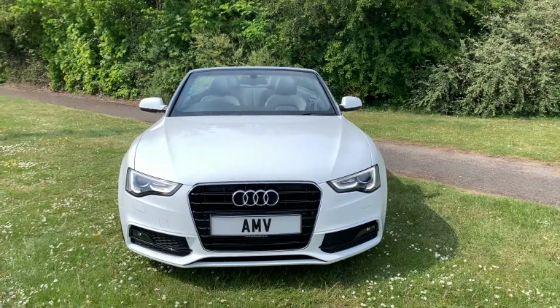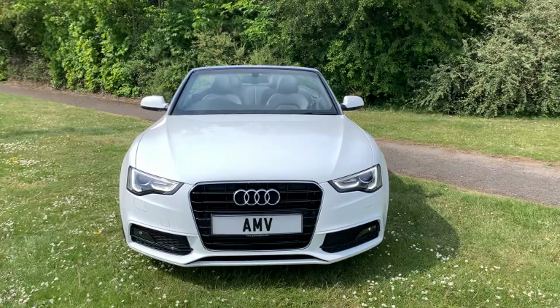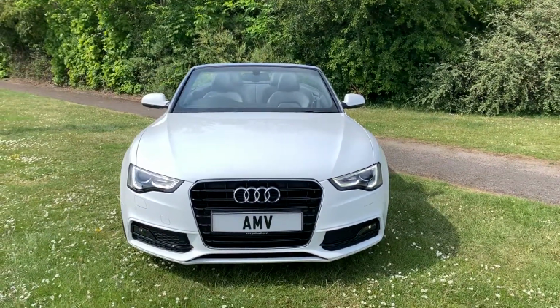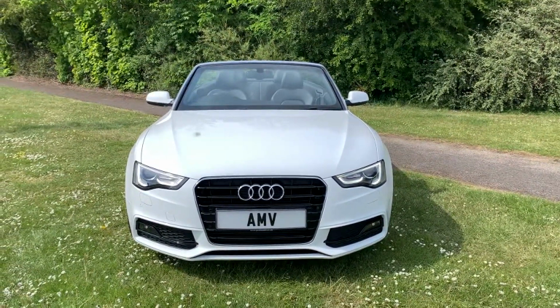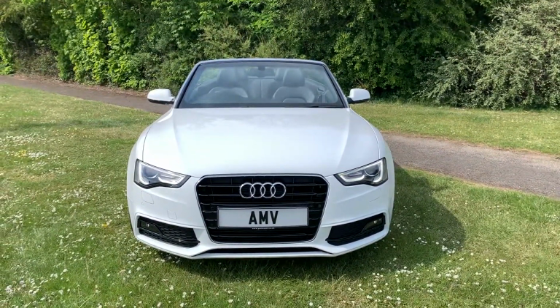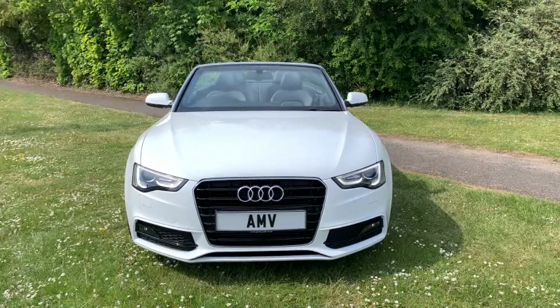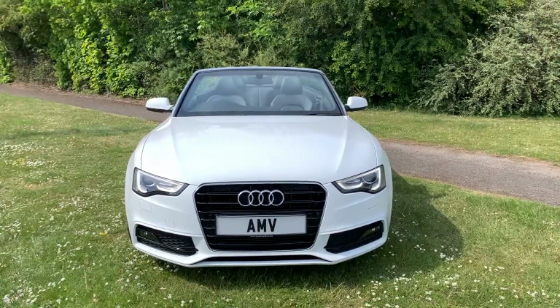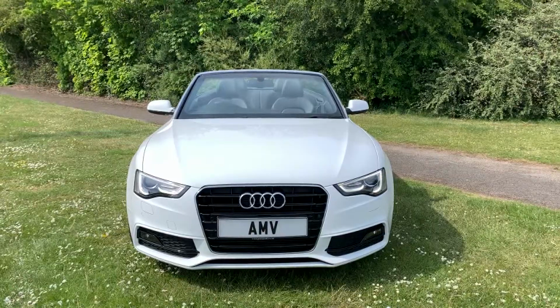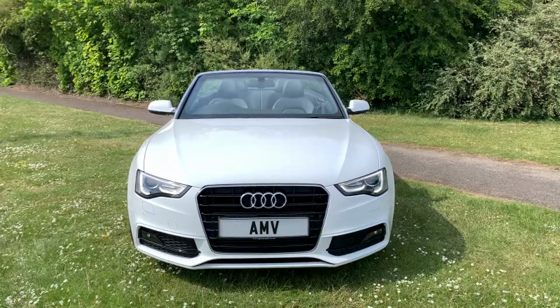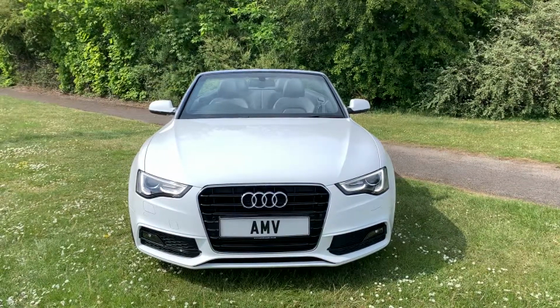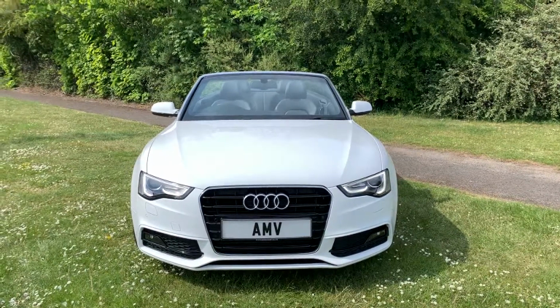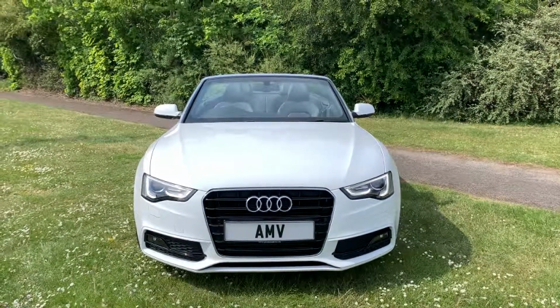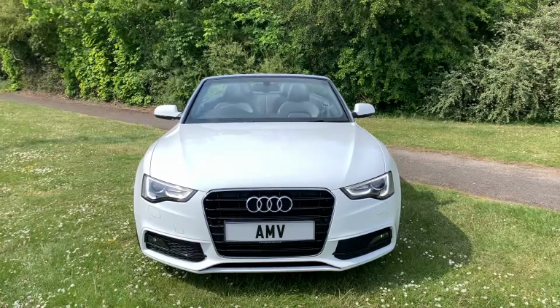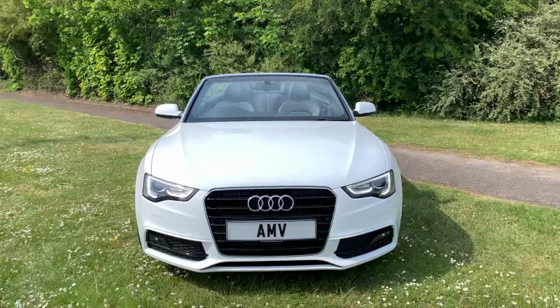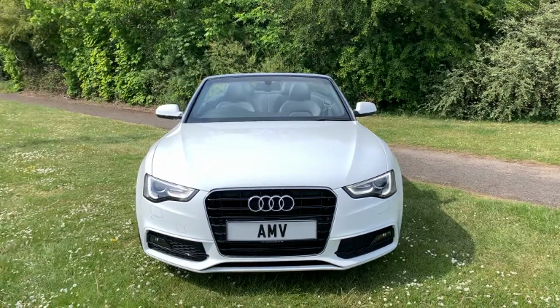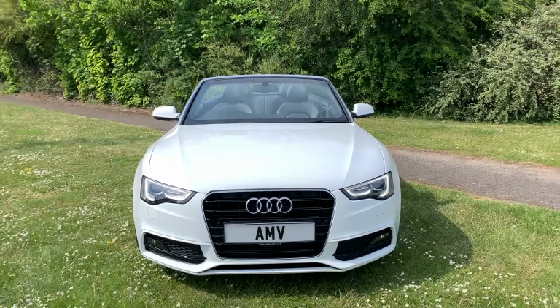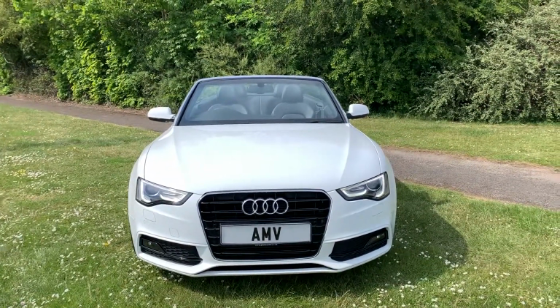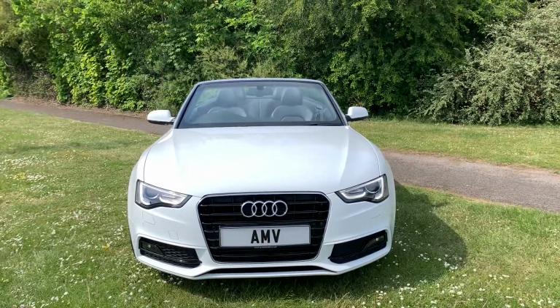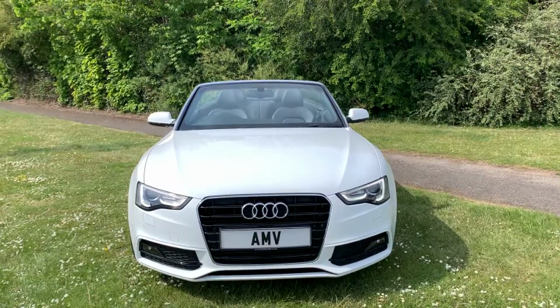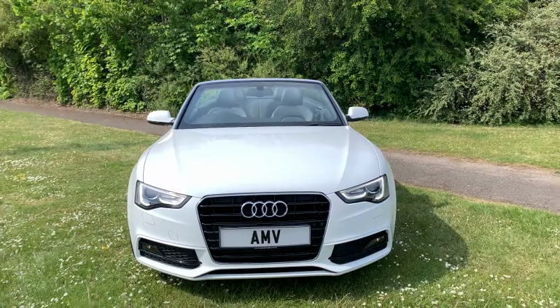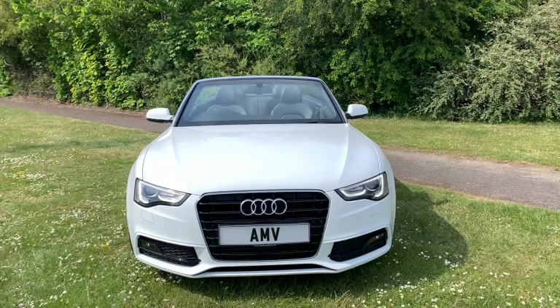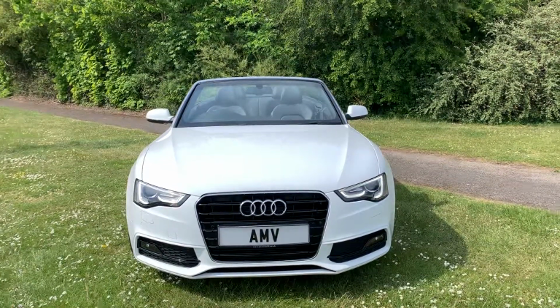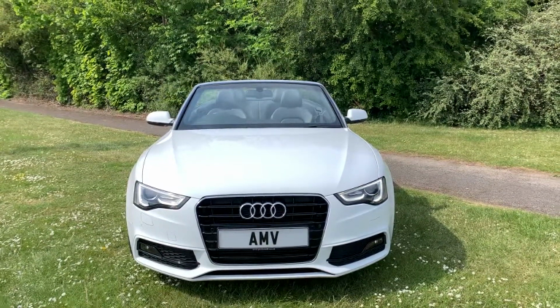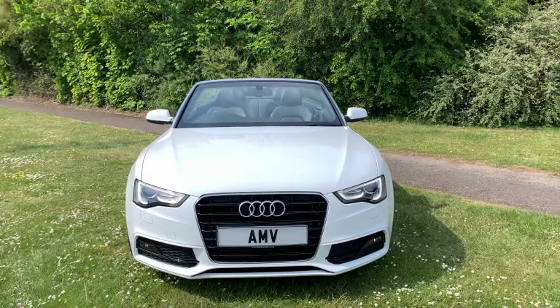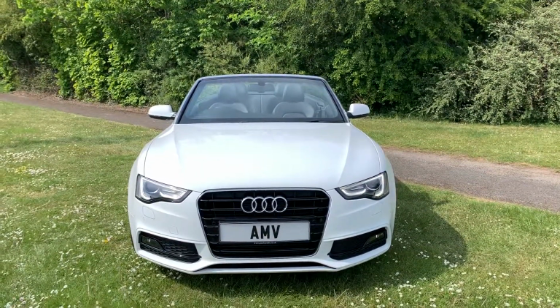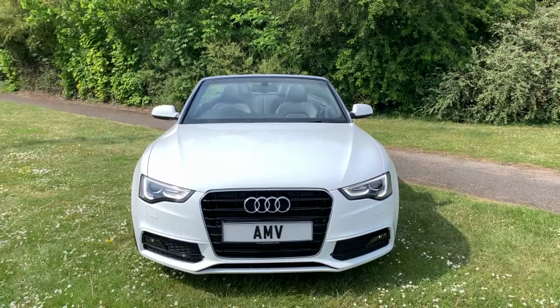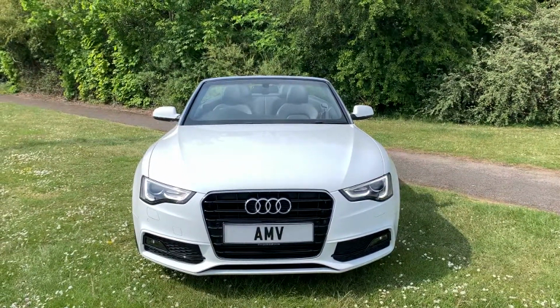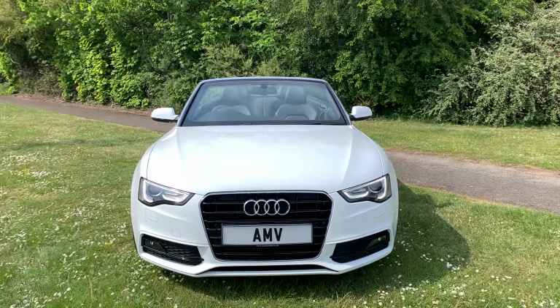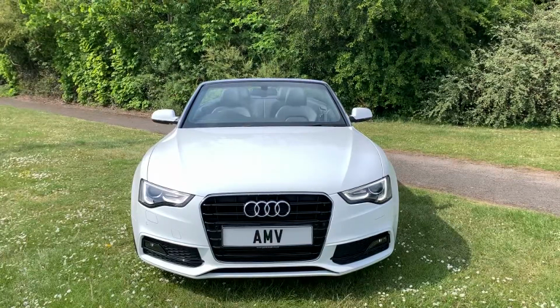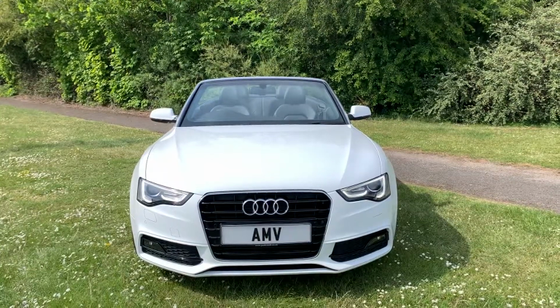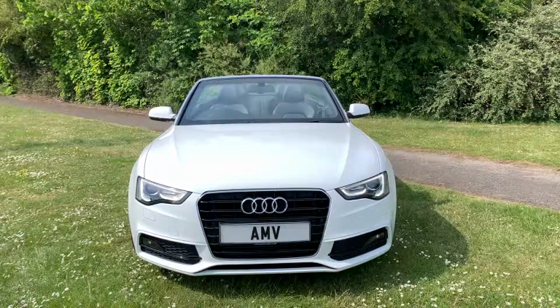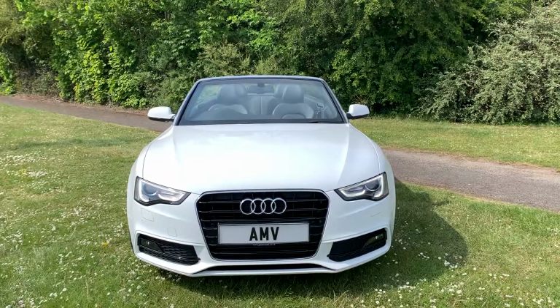Hi, this is Paul from Anderson Motor Vehicles and this is a video of our A5 Cabriolet. It's an S-line 2 litre petrol TFSI finished in white with black leather, so lots of toys on this car which are listed on the website. It's got lovely low miles, so I'll go through all that with you in a second.